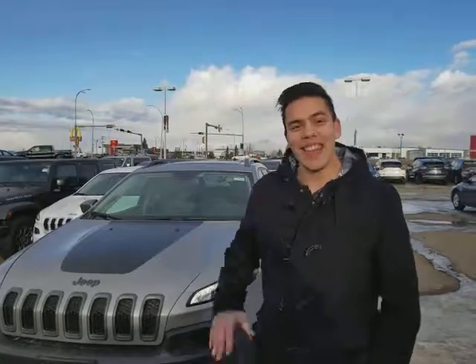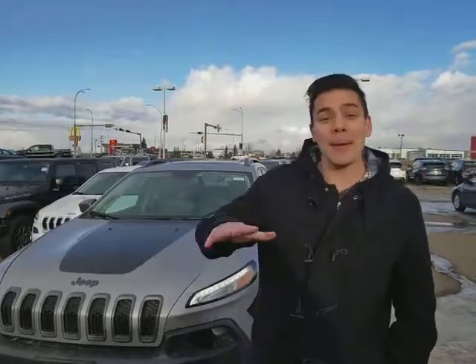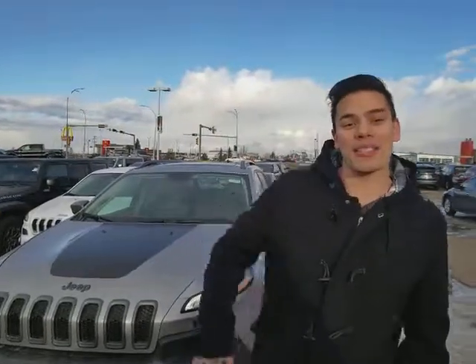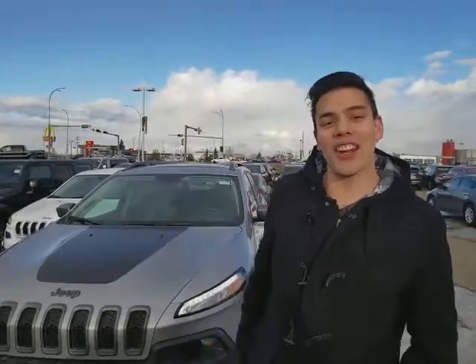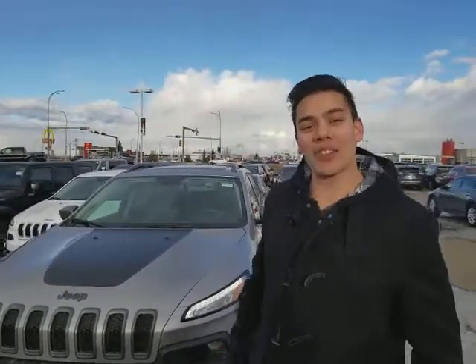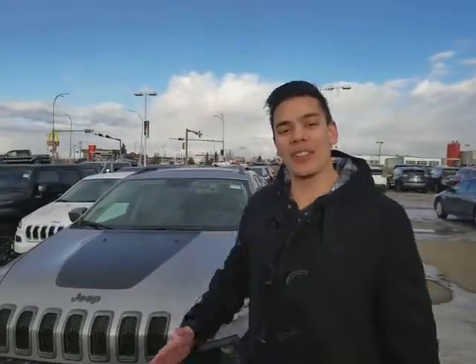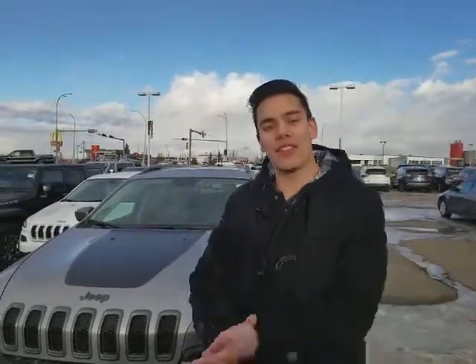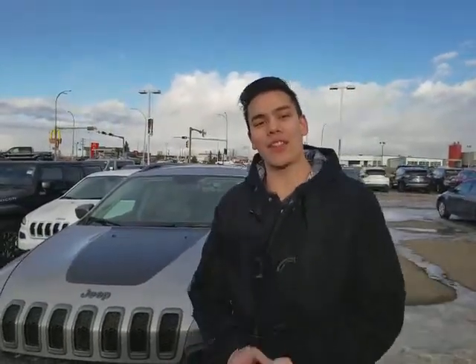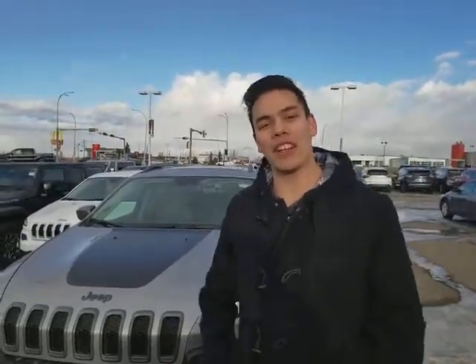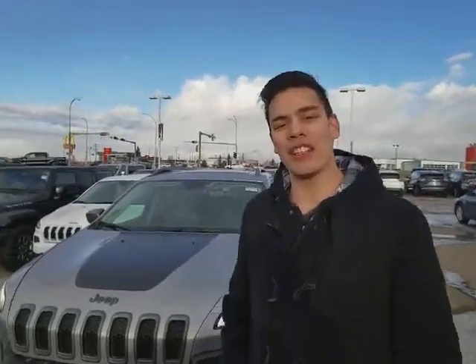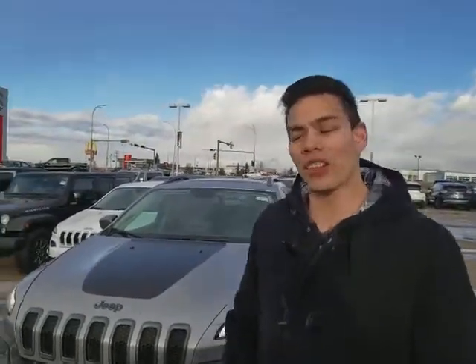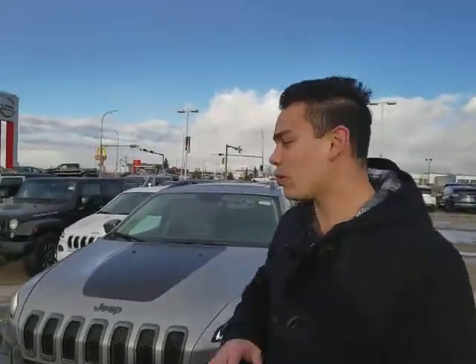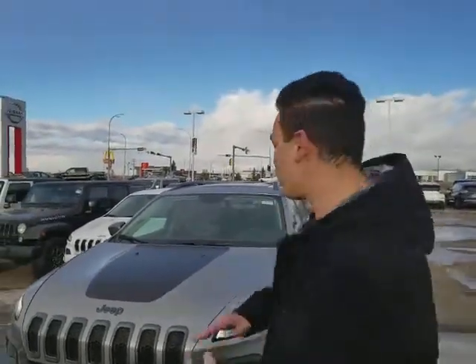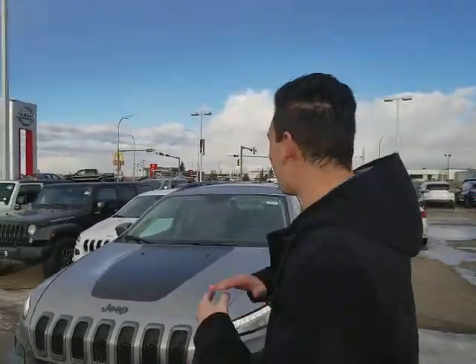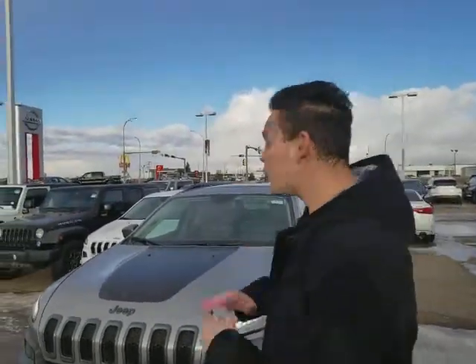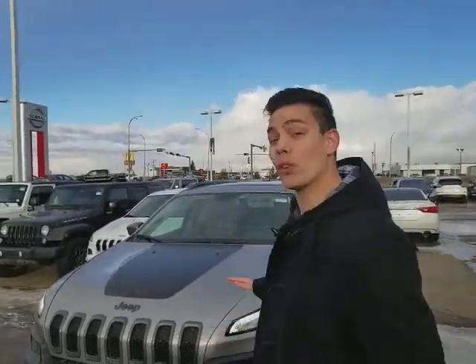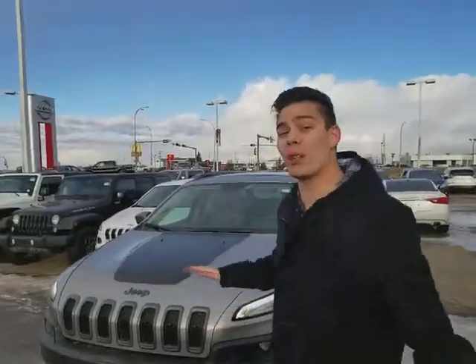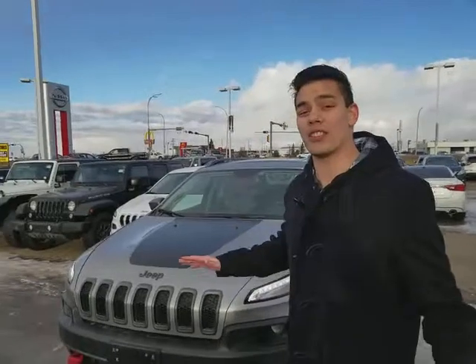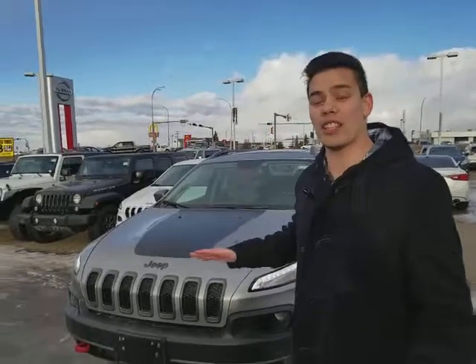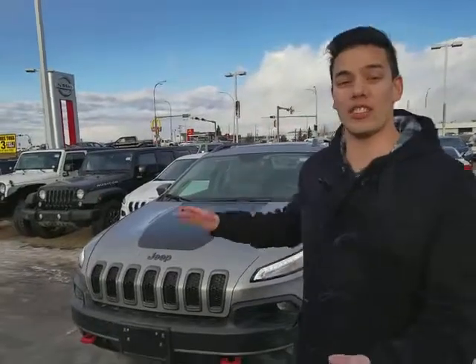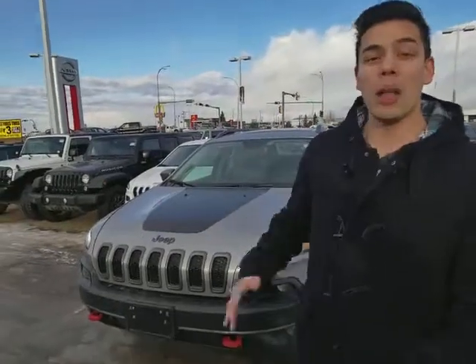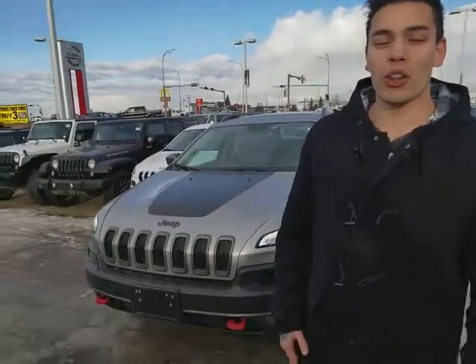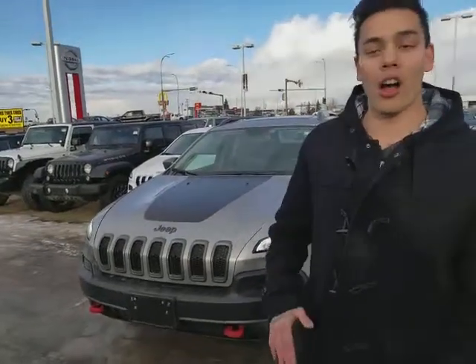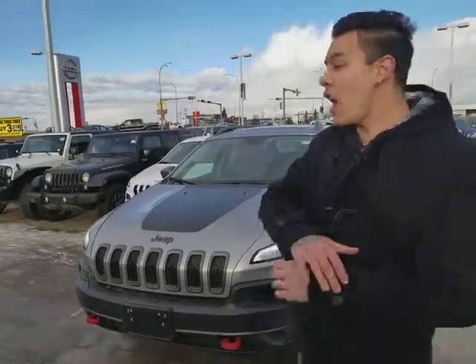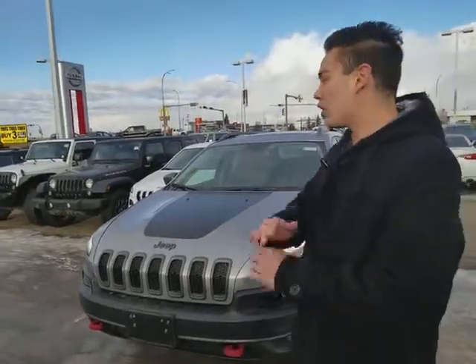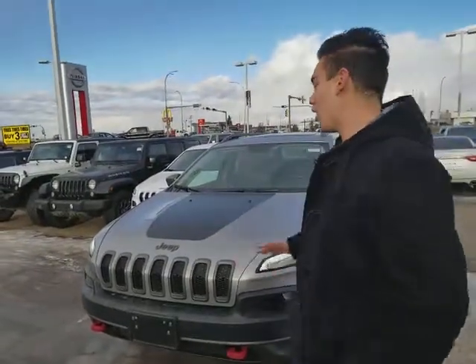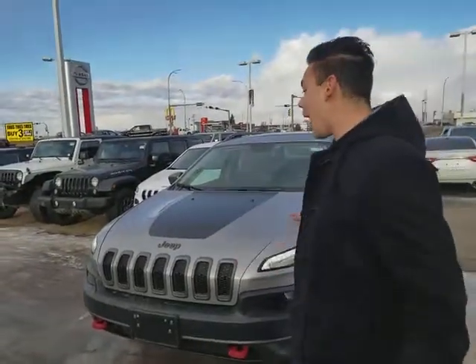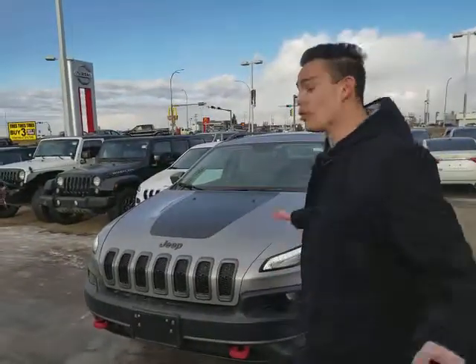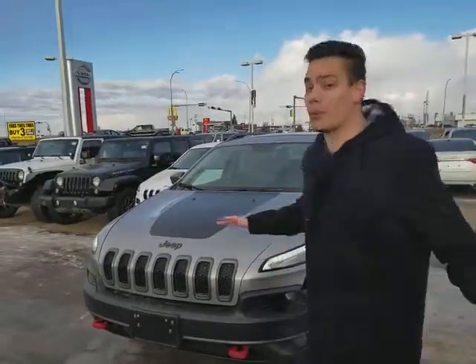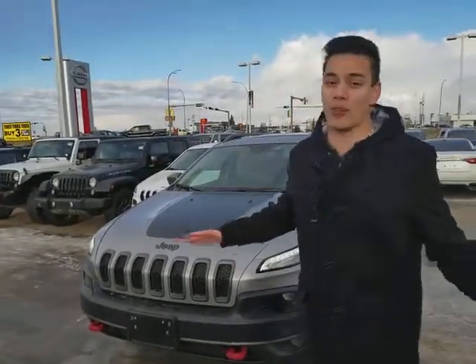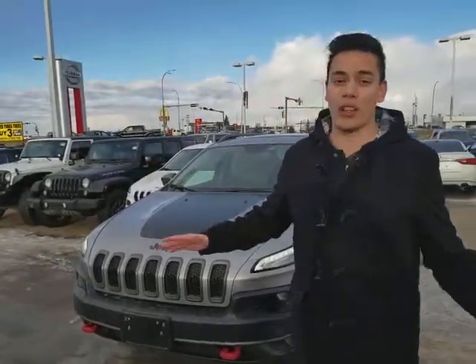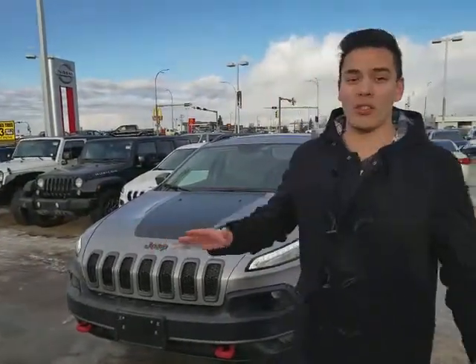Hey Miles and Sarah, how's it going? David Tuff here at LA Nissan. I just want to show you this beautiful 2016 Jeep Trailhawk Cherokee — absolutely beautiful SUV.